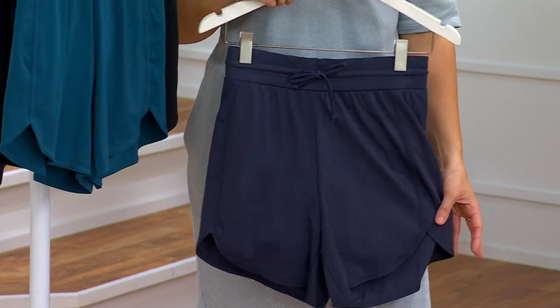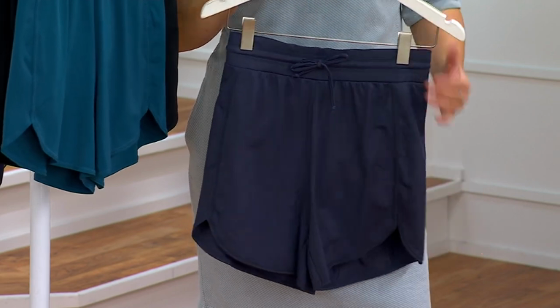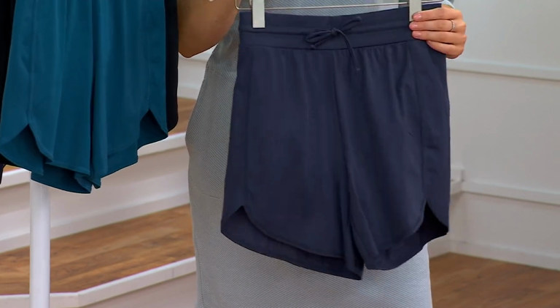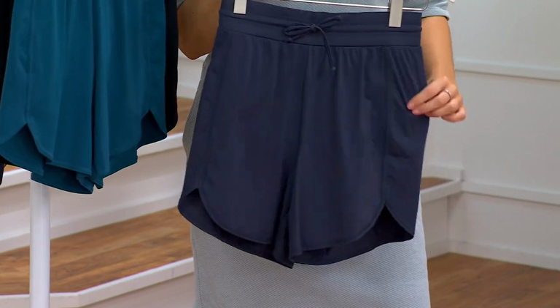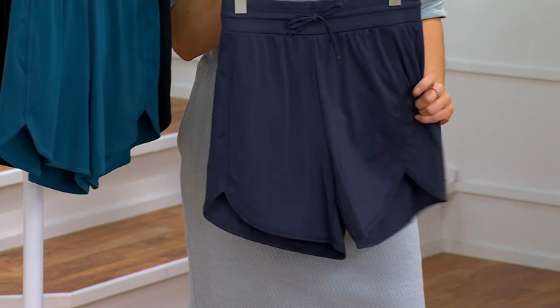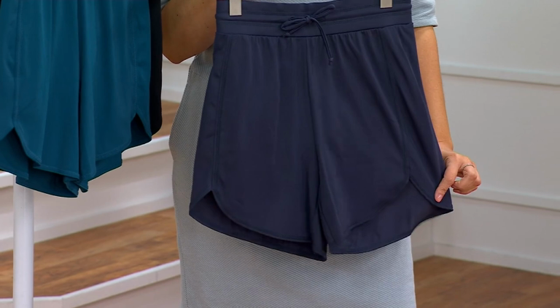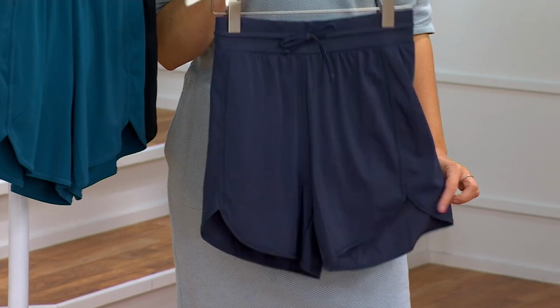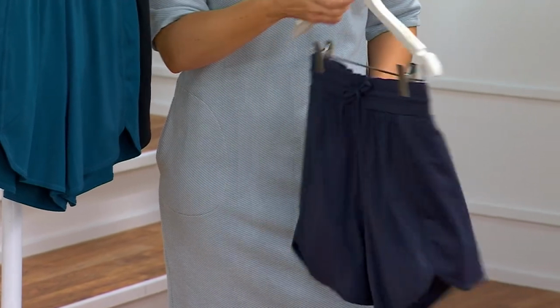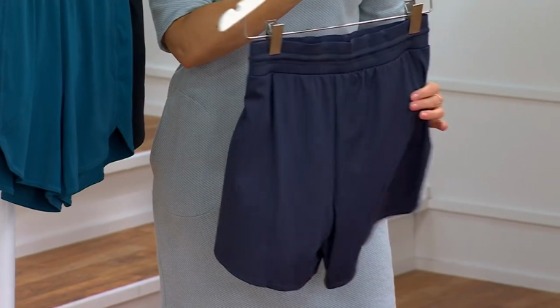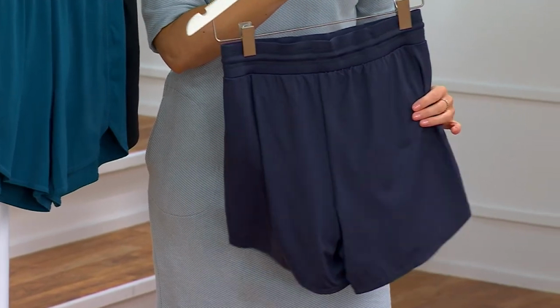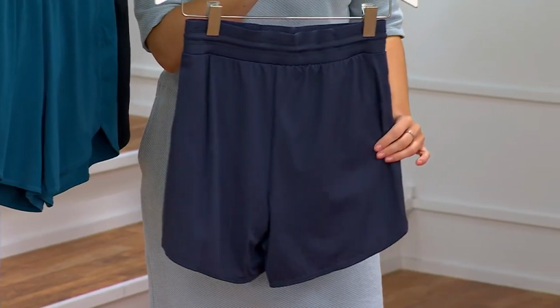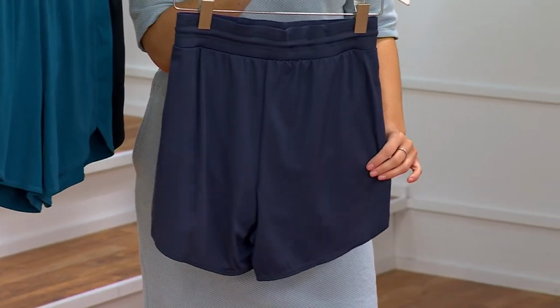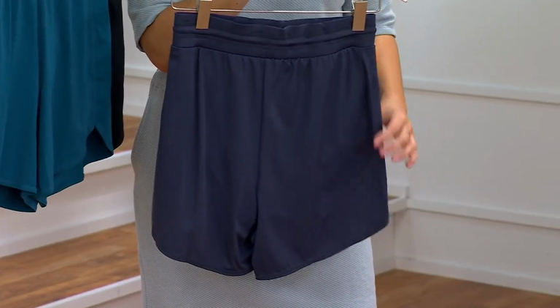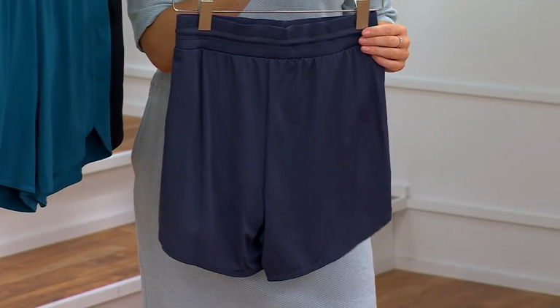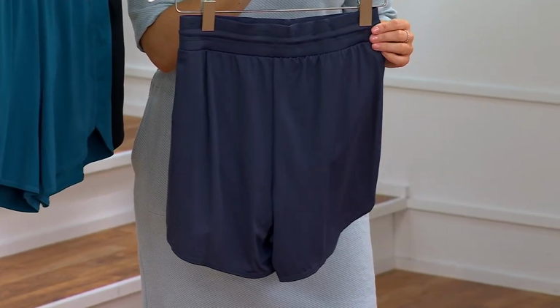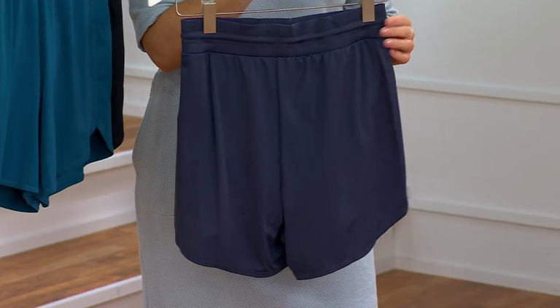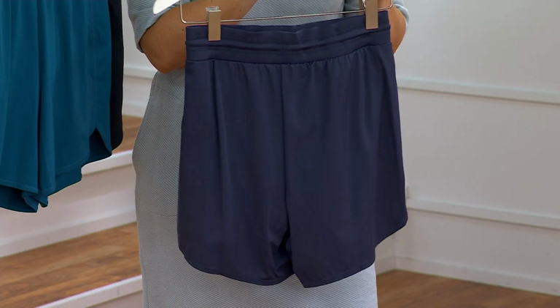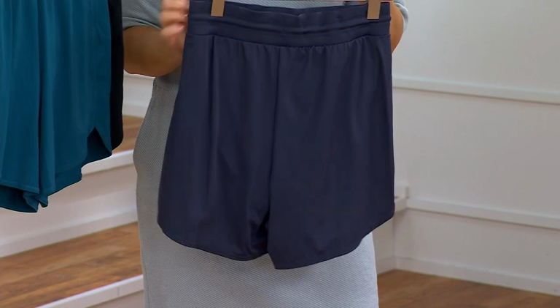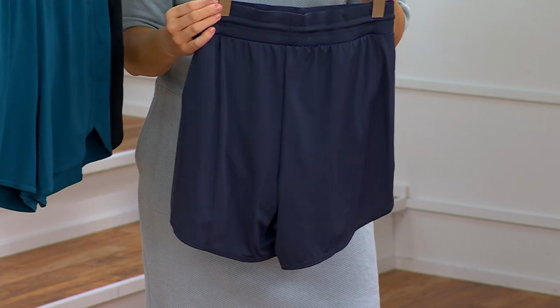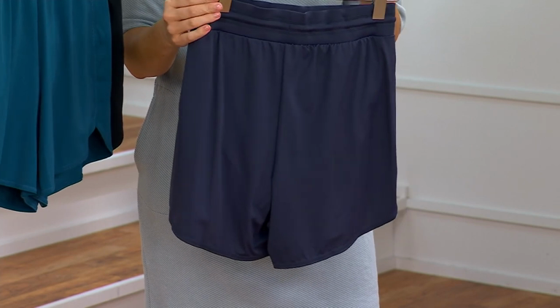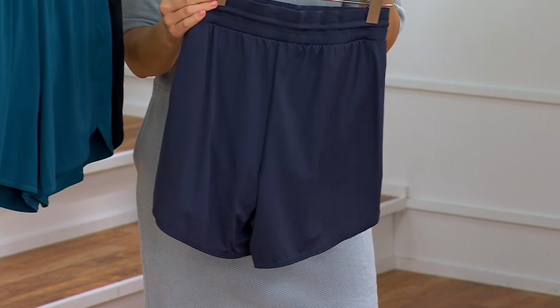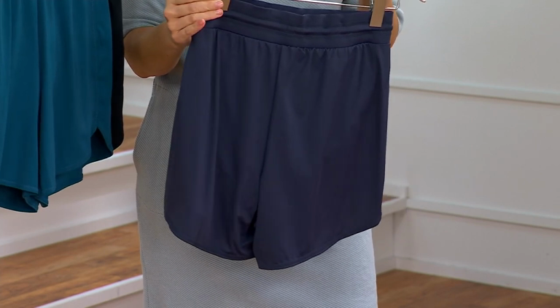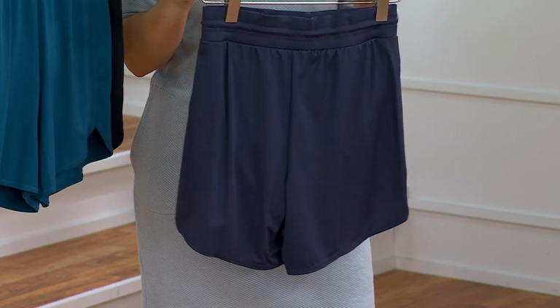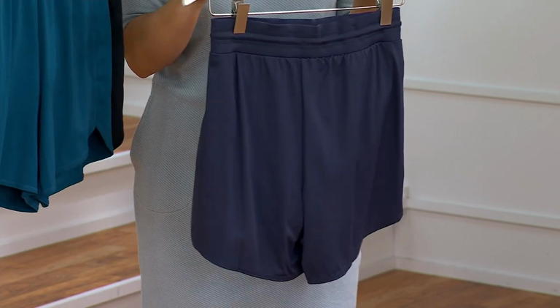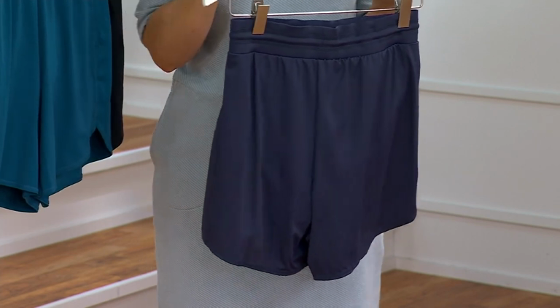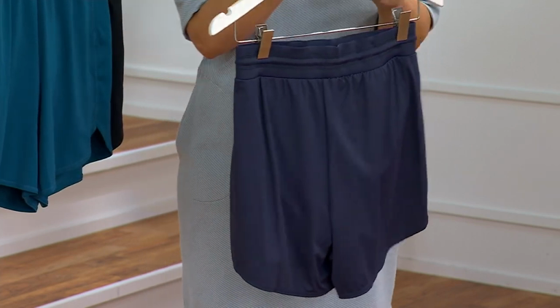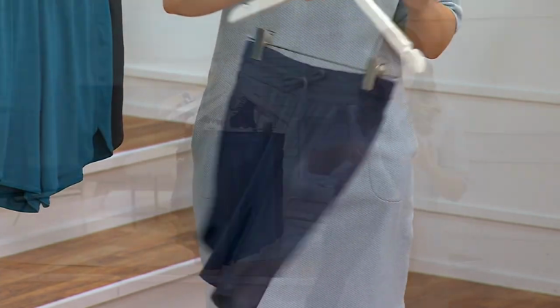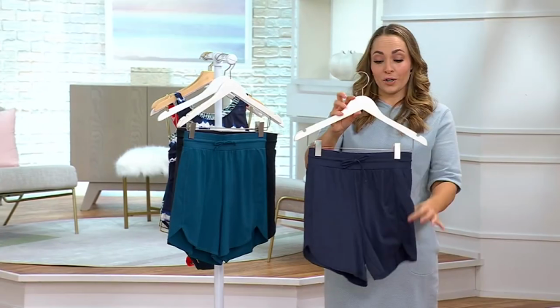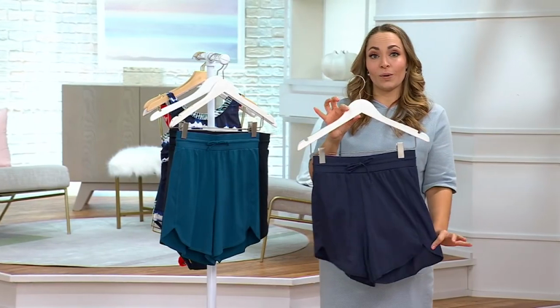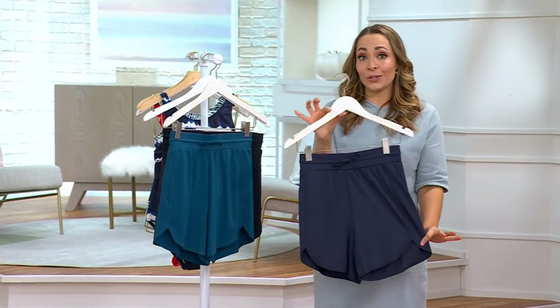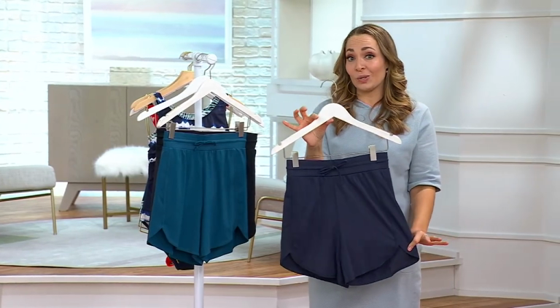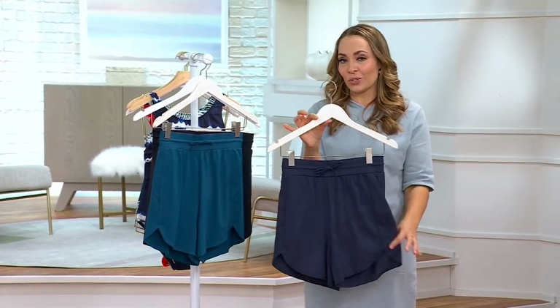Even if you really want to go in the pool but you're just not into wearing a bathing suit — I know I have my days where I just don't feel like it — to have the option to just wear these instead is so good. It's really nice. And you're getting all the benefits of that wonderful swim material that Zuda brings to us.